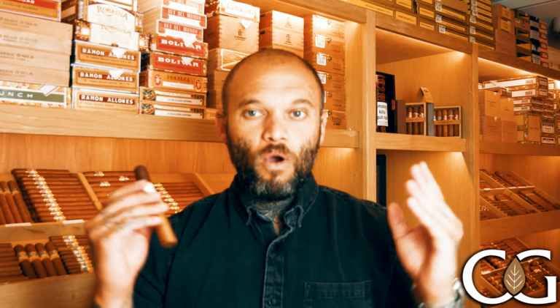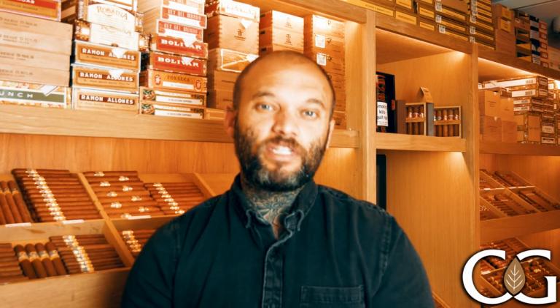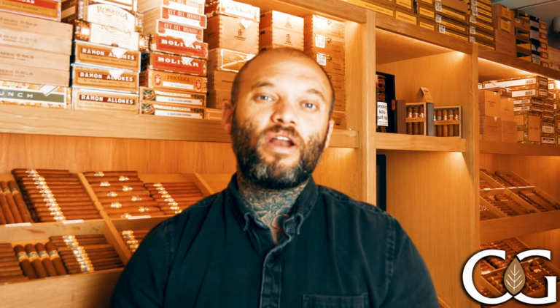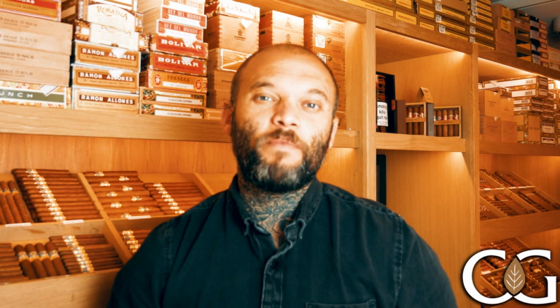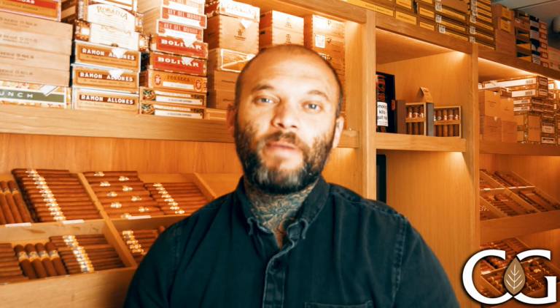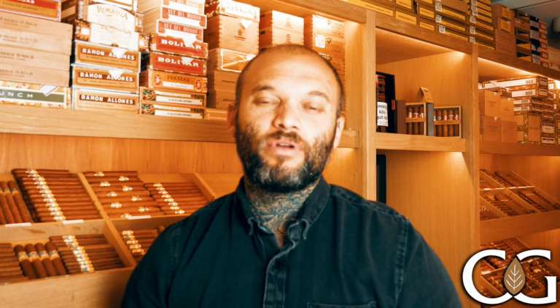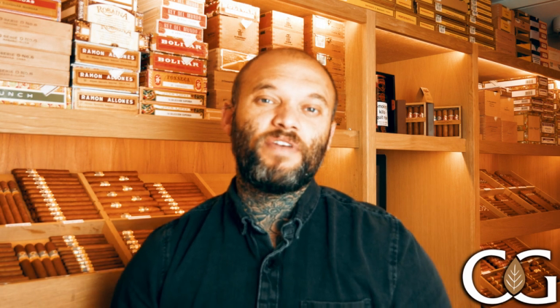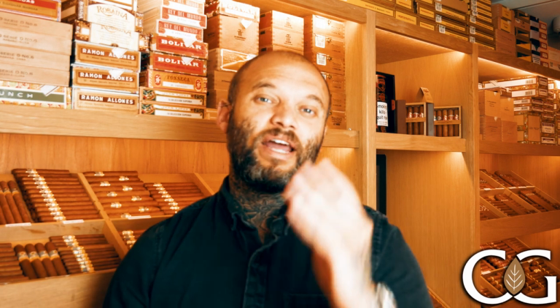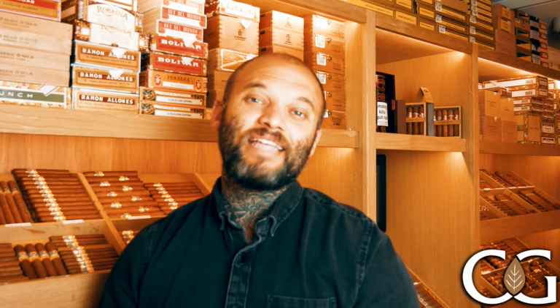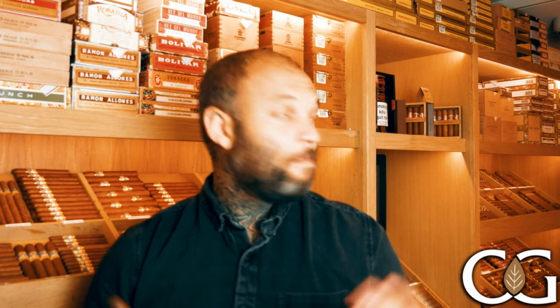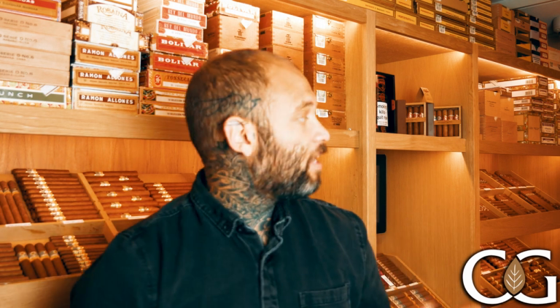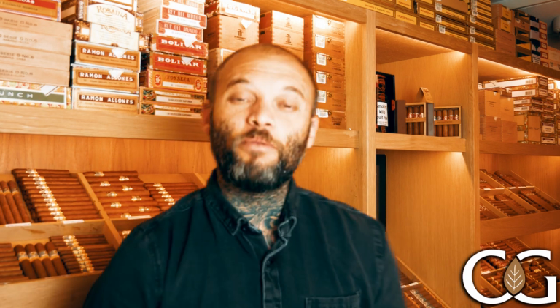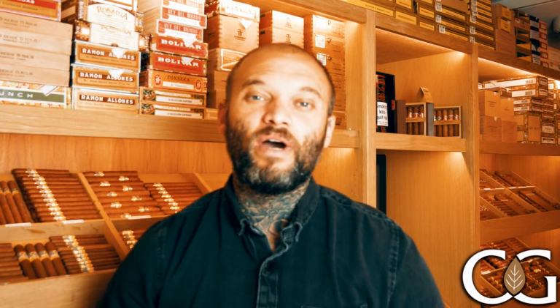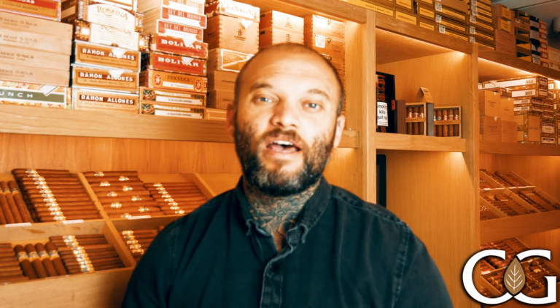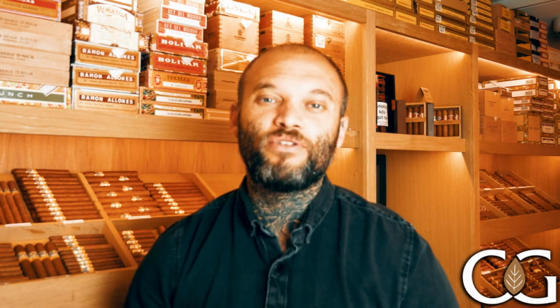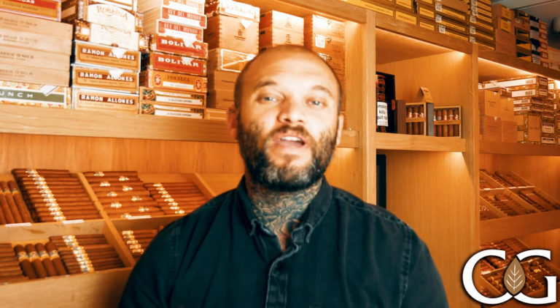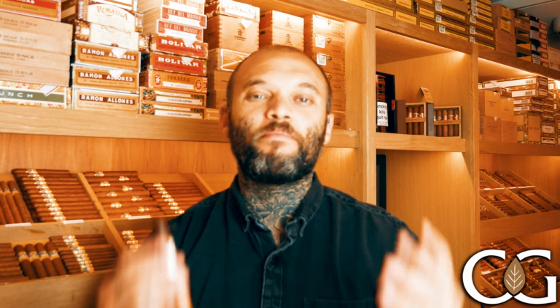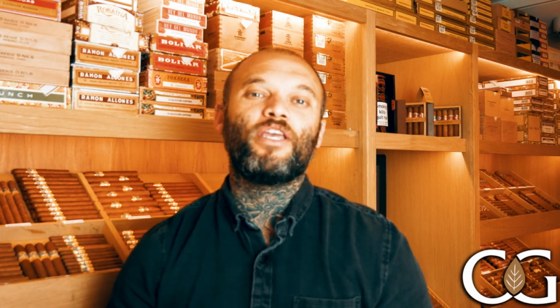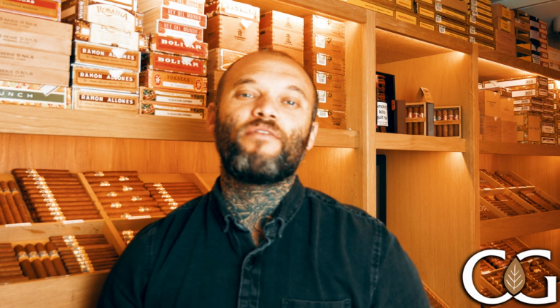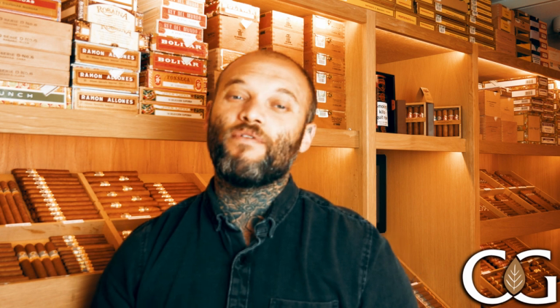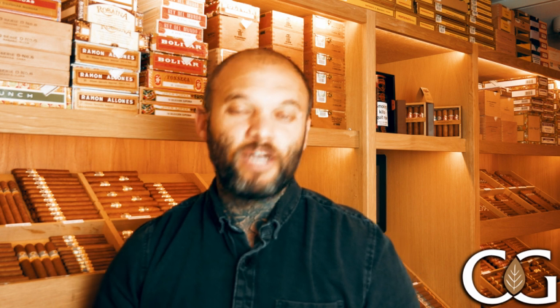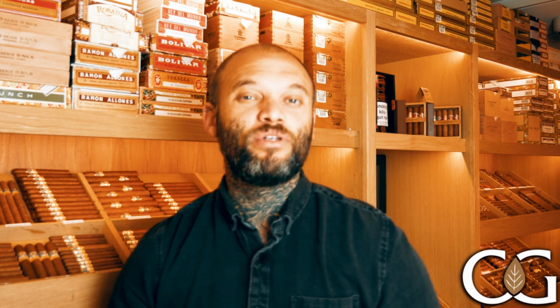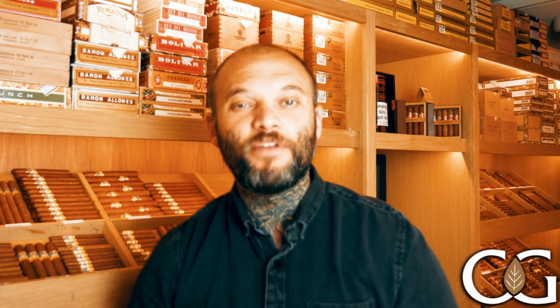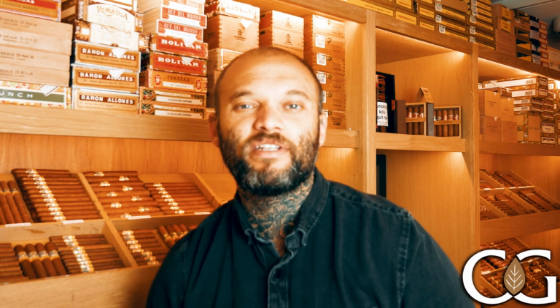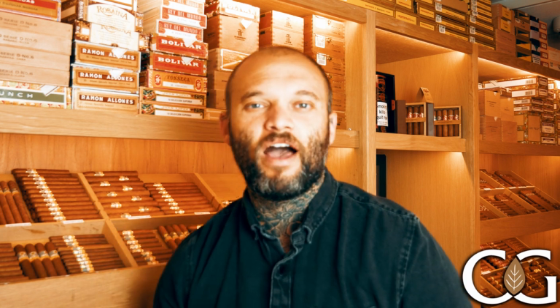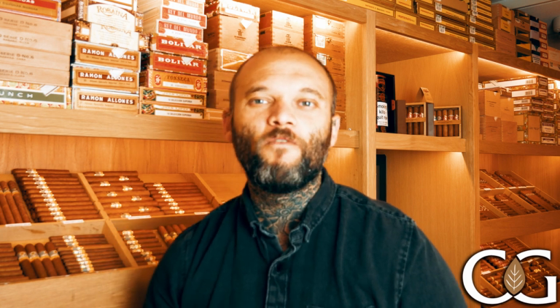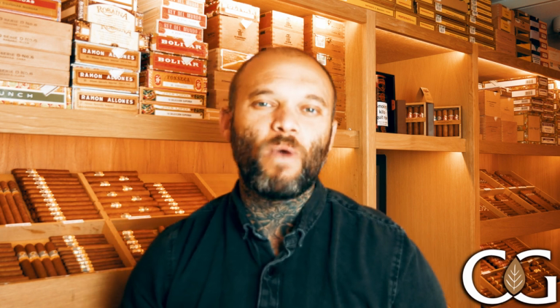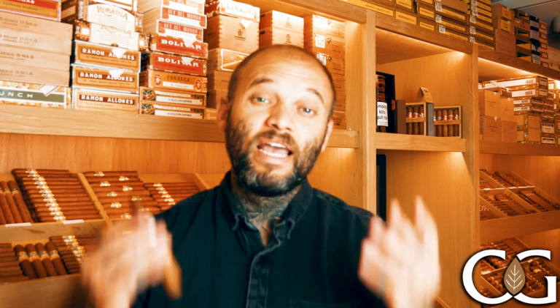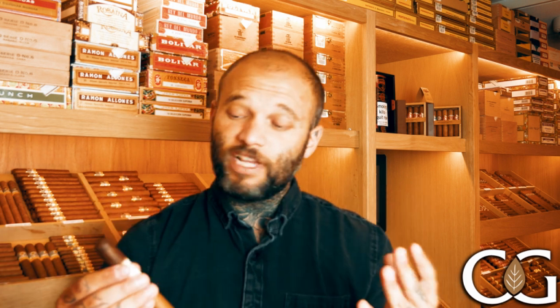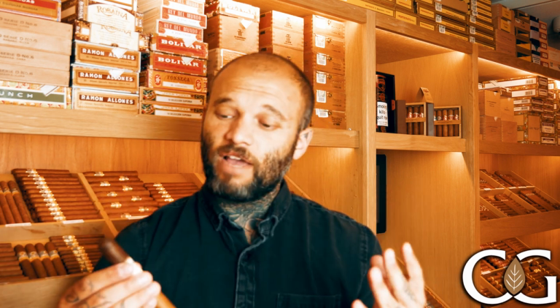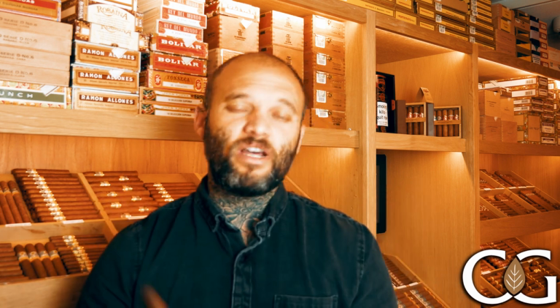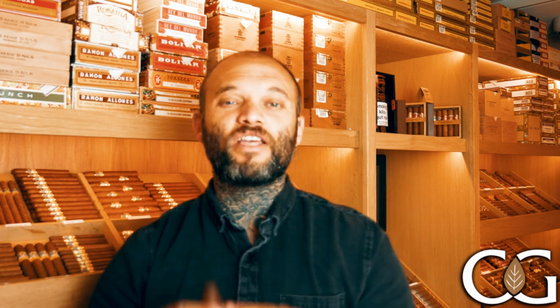What's going on everyone, welcome back to another video. Today I'm back in the humidor at Tamo's Norfolk and I'm bringing you a review of my choice of new cigar of the week.